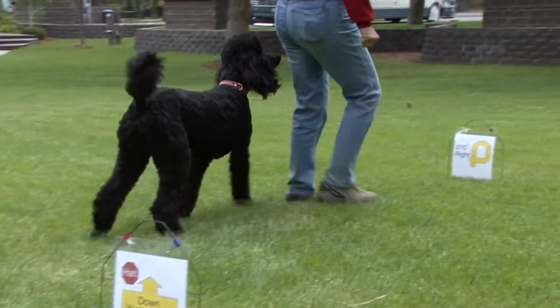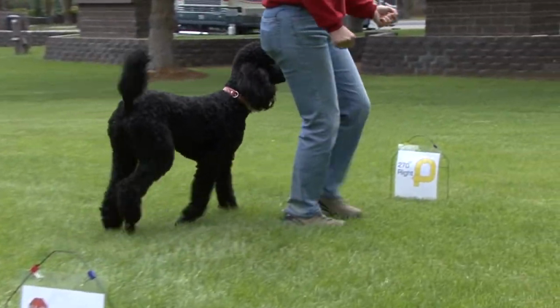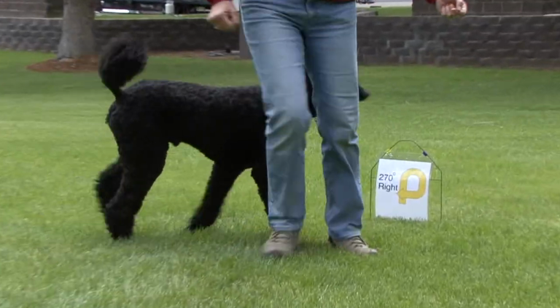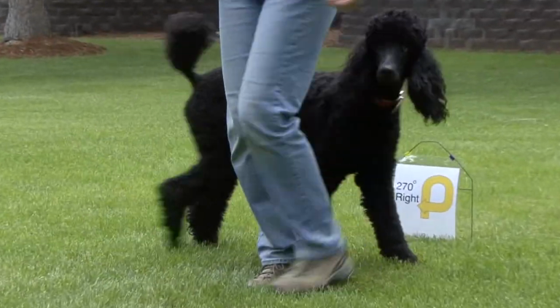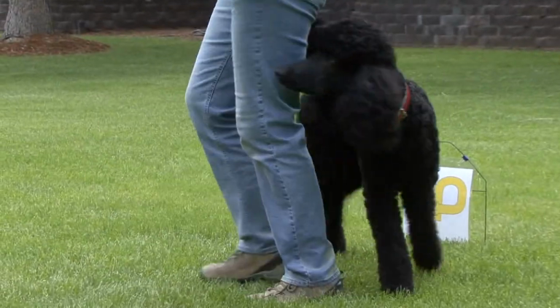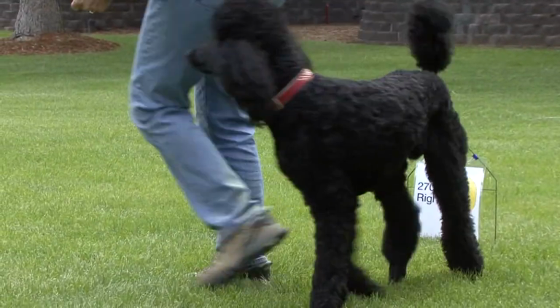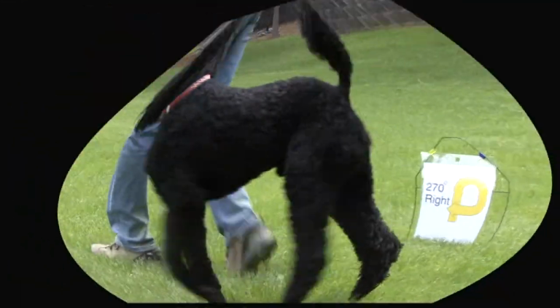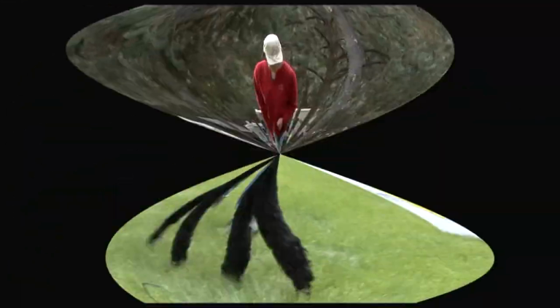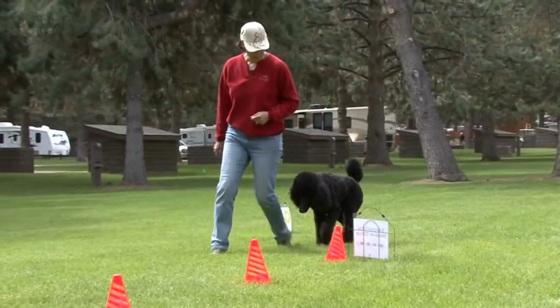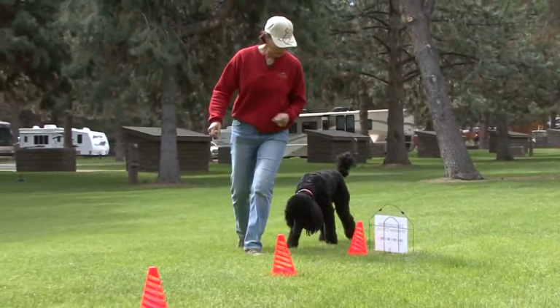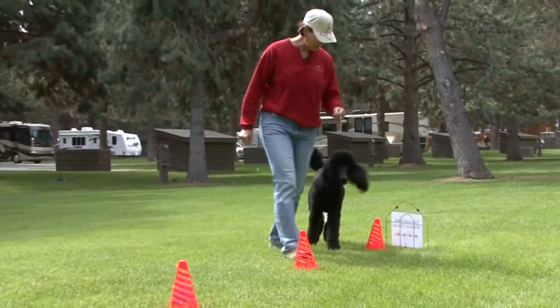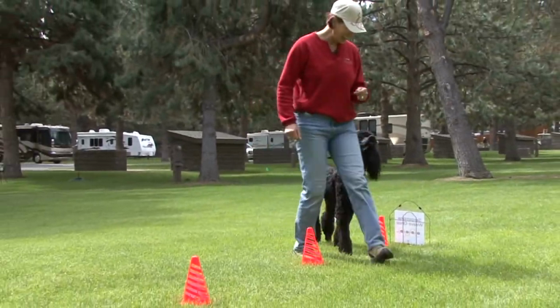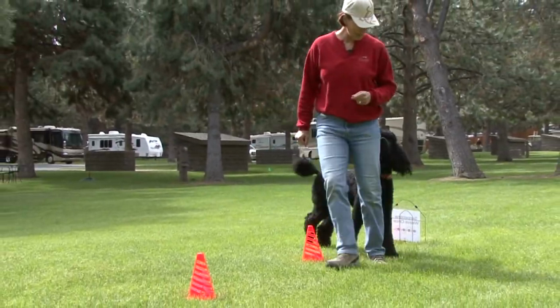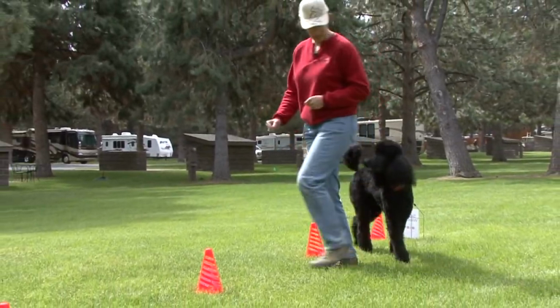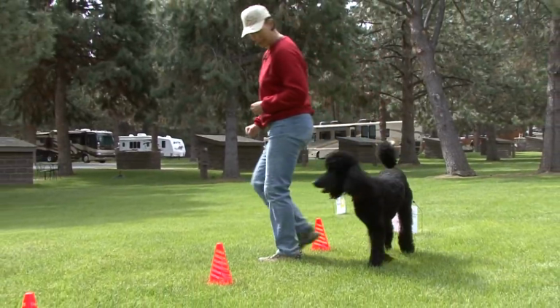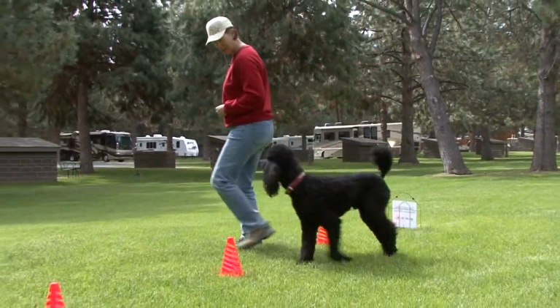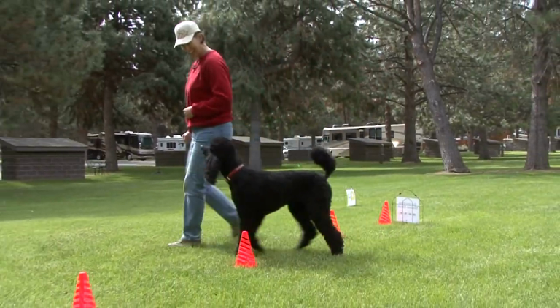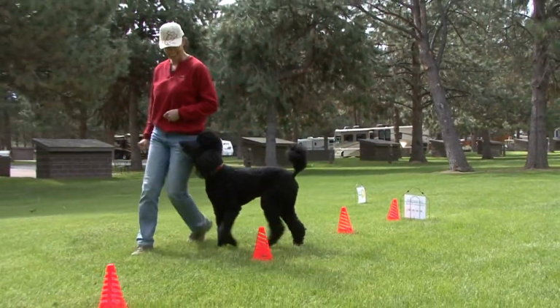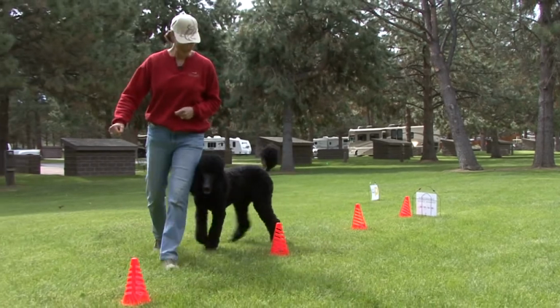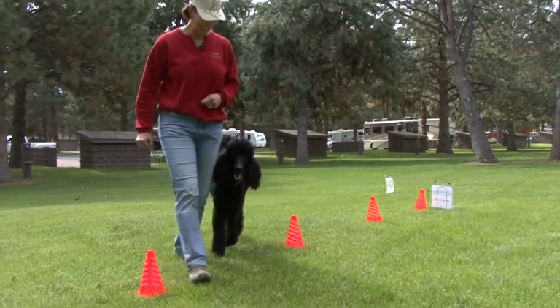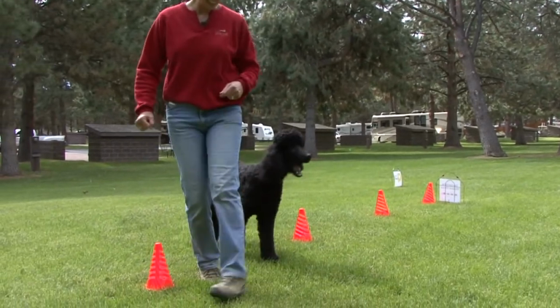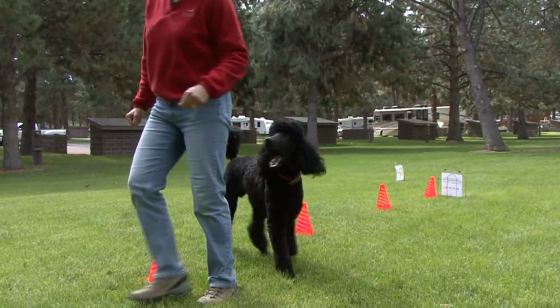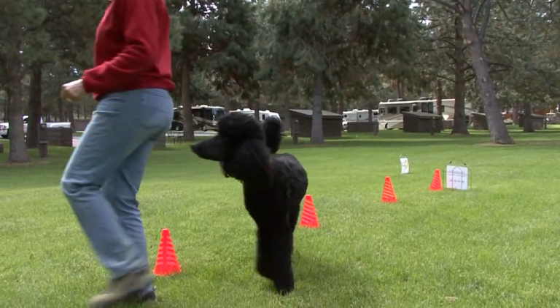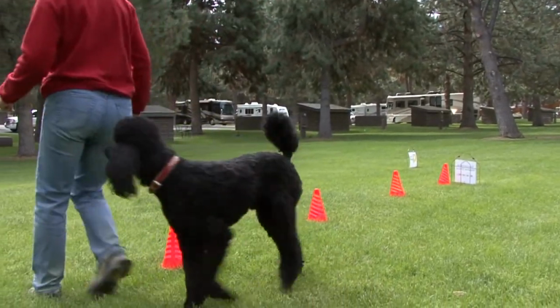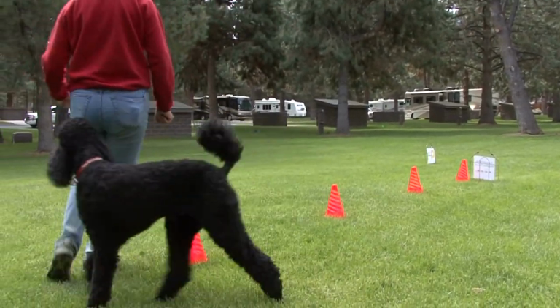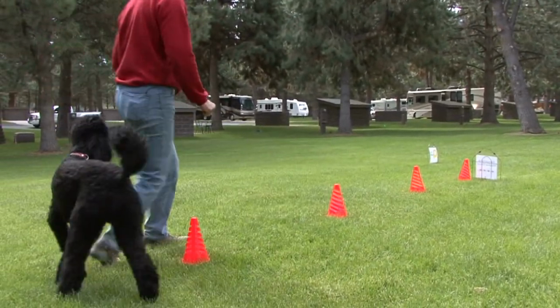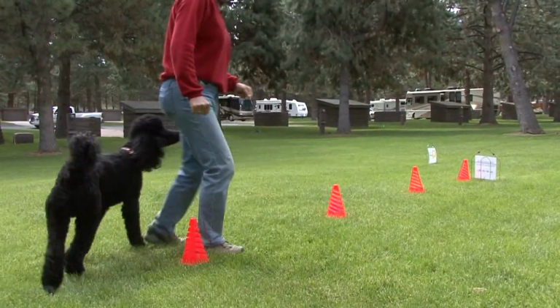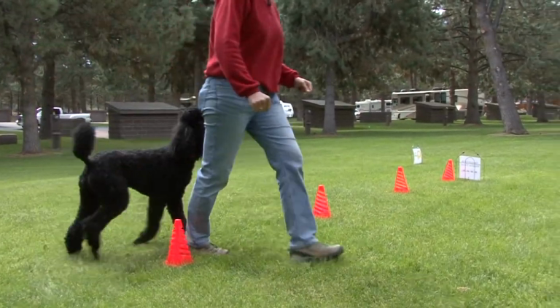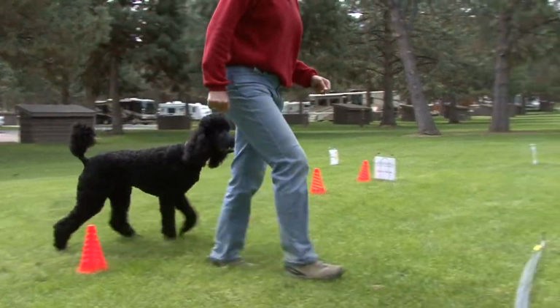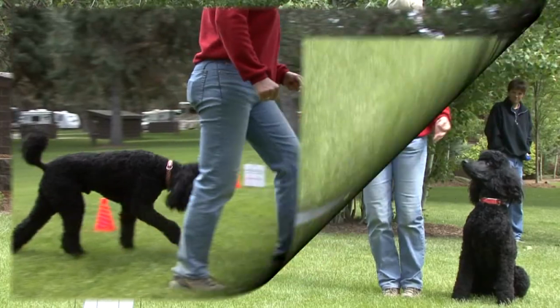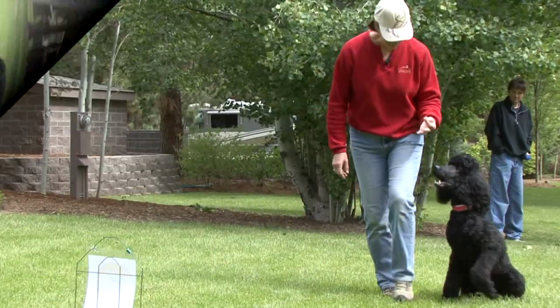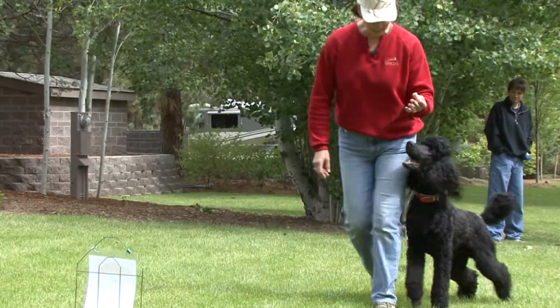Now we're doing a right 270, here we go. Now we're going to weave — come on, let's weave, here, yes, here, yes, around, around, here we go, come on — and then heel him again.